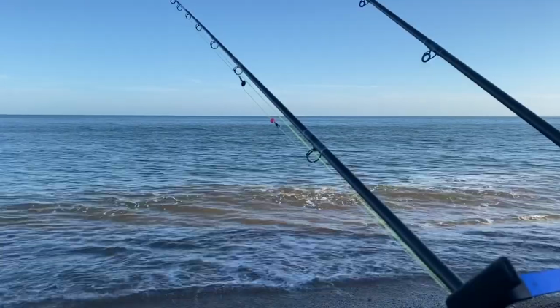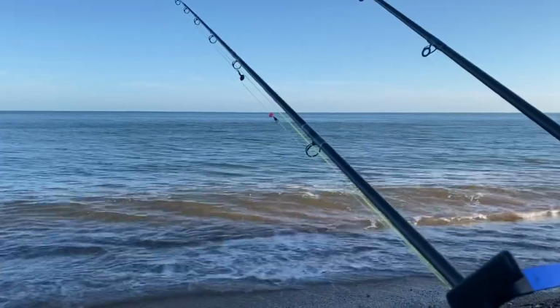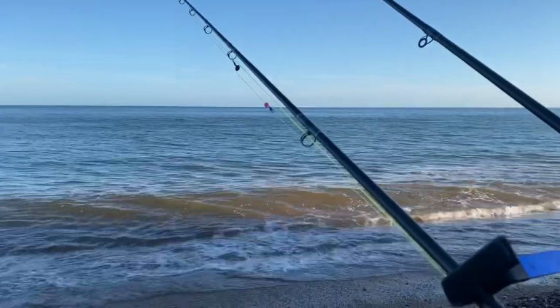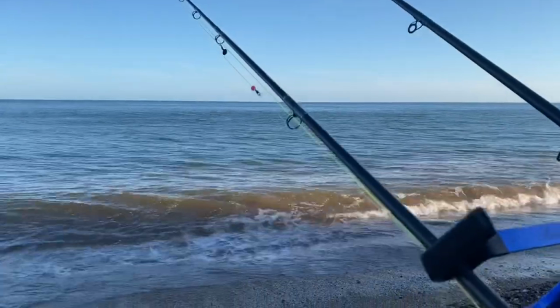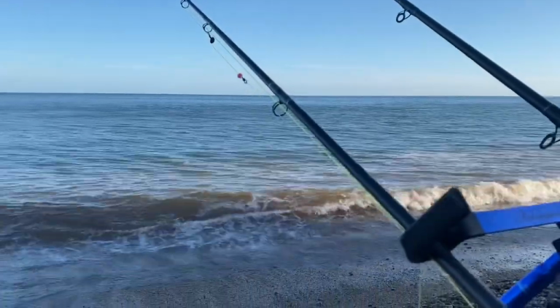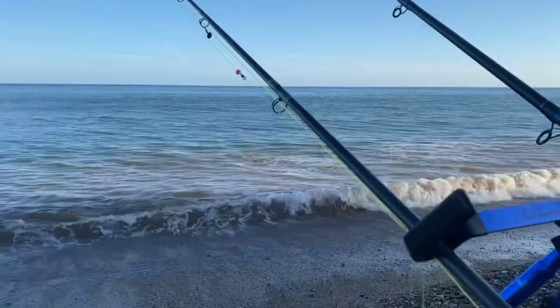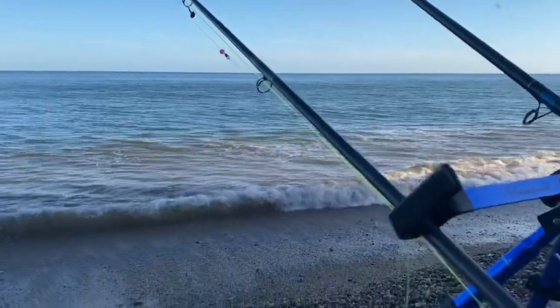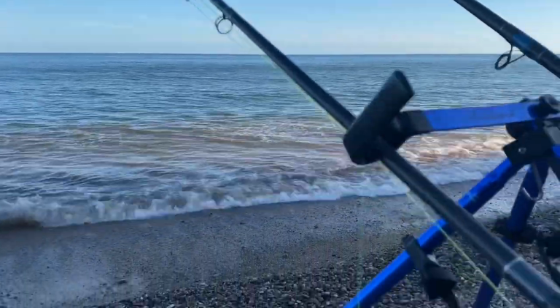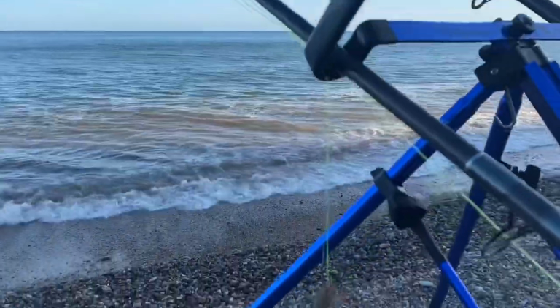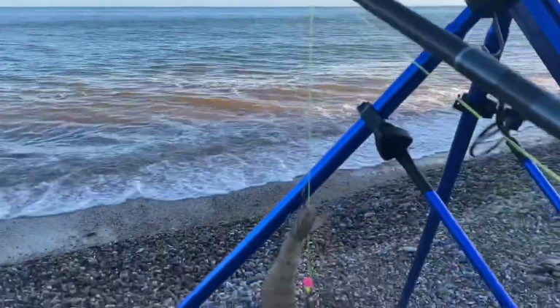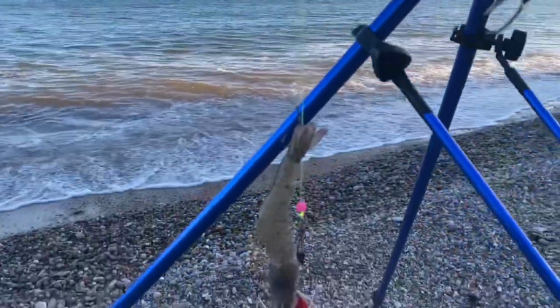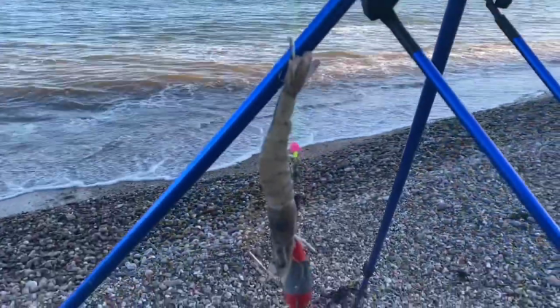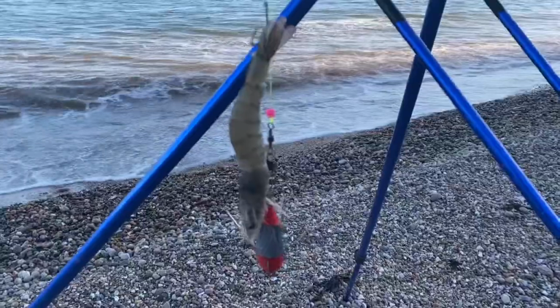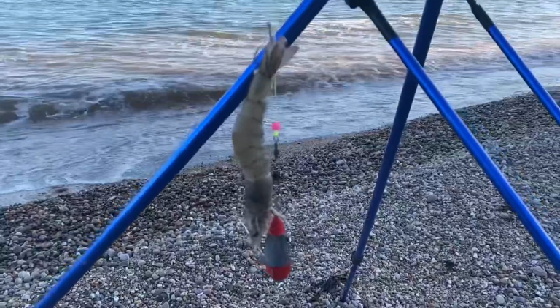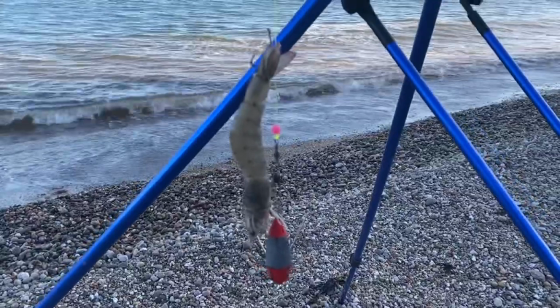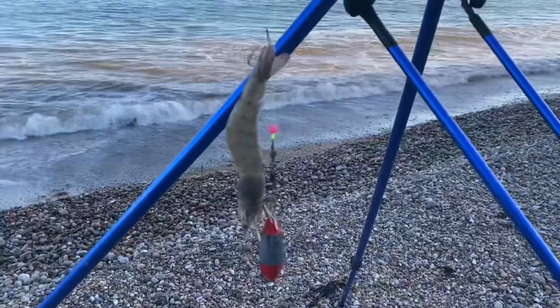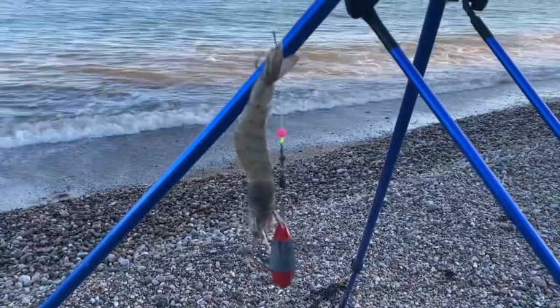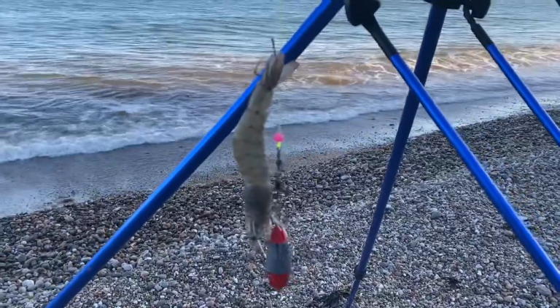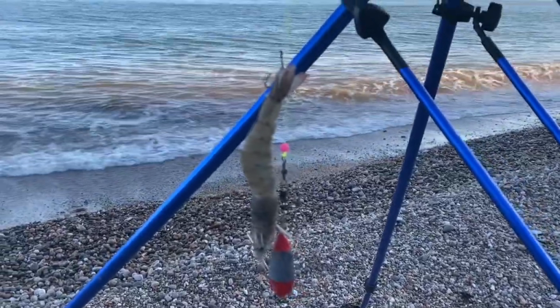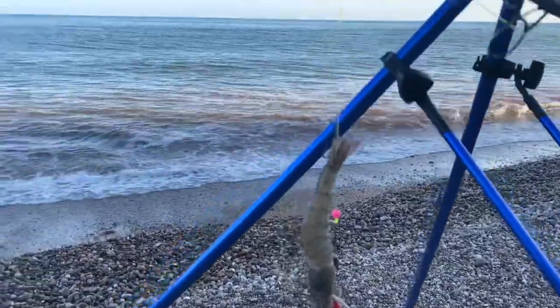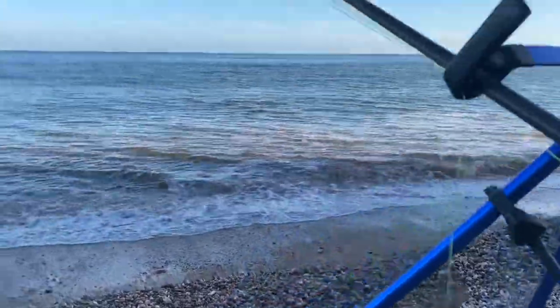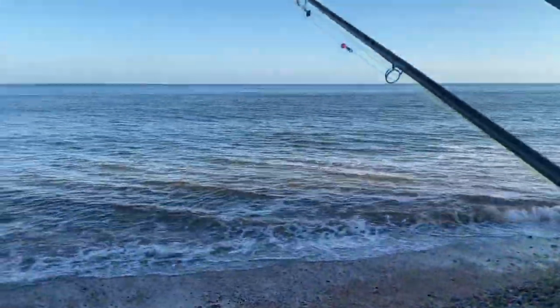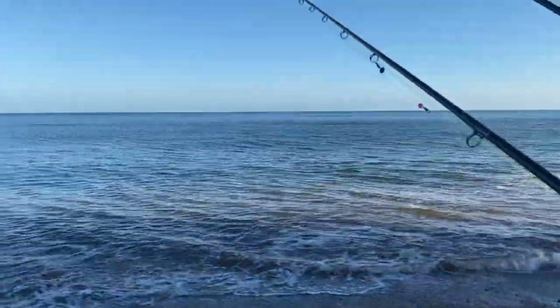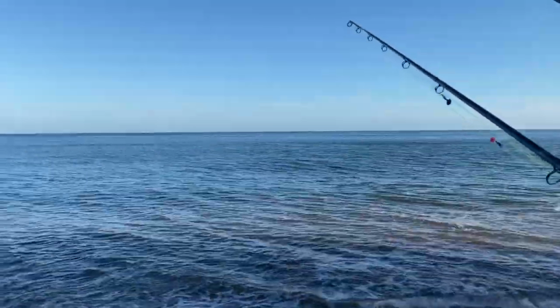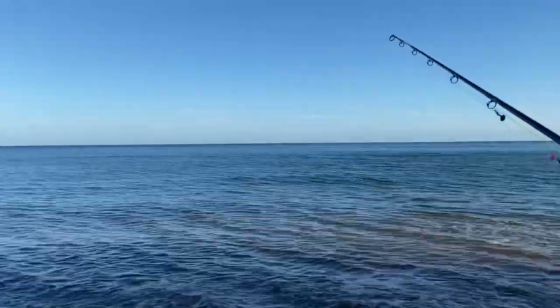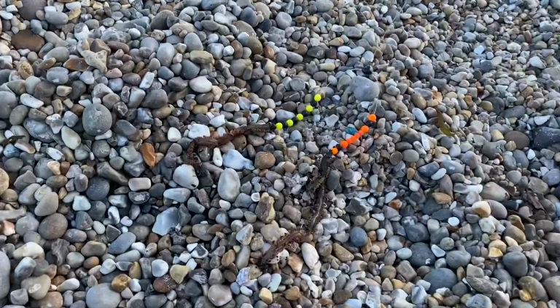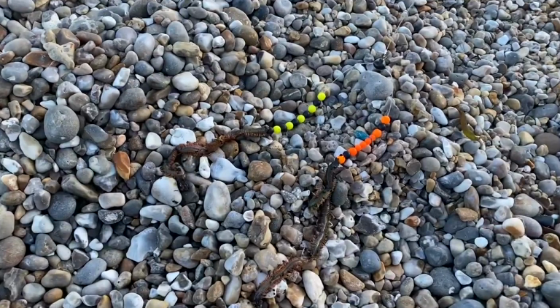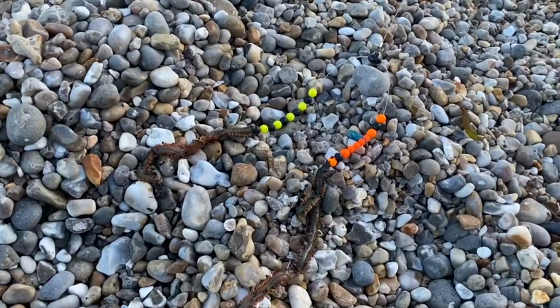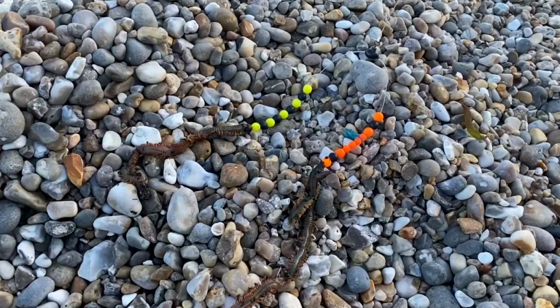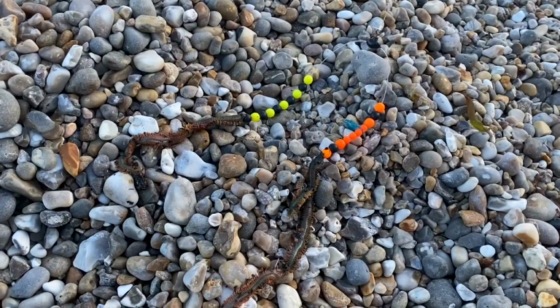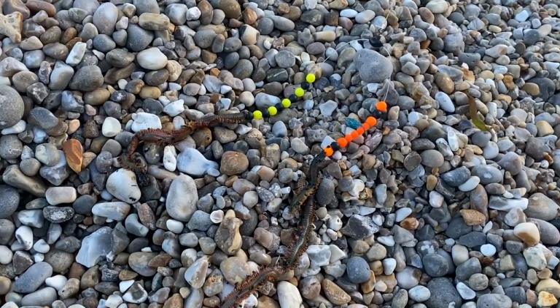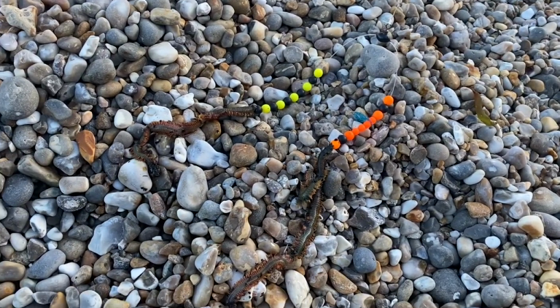First bait about to go out. There's a bit of colour in the water. Going for a pulley penell — and there we go. Big bait, let's get it chucked out. Second one, up and over wishbone.